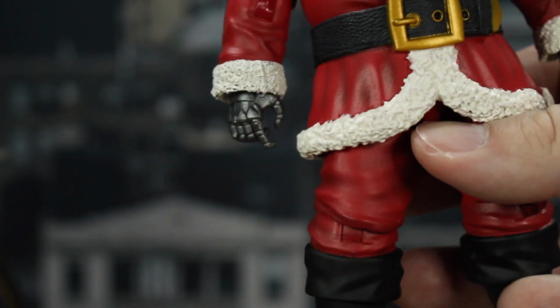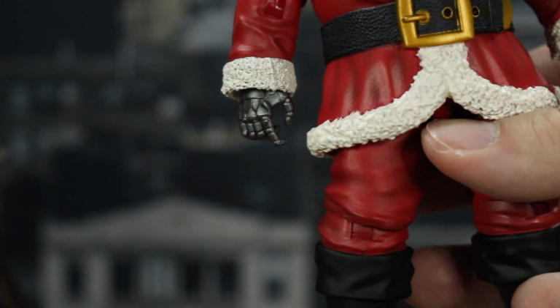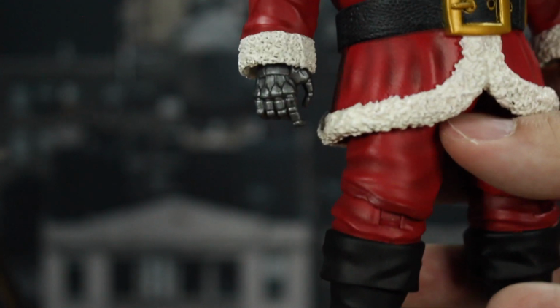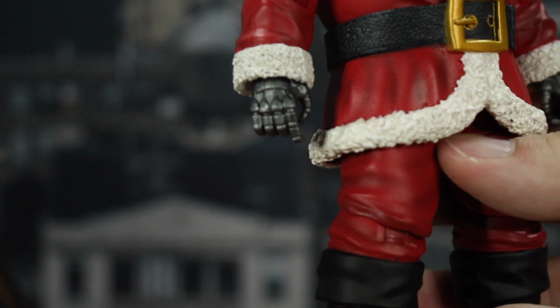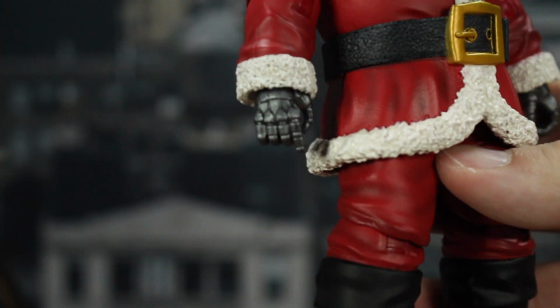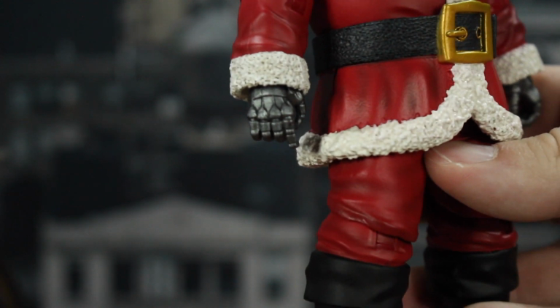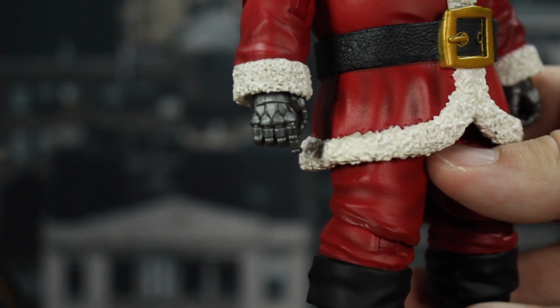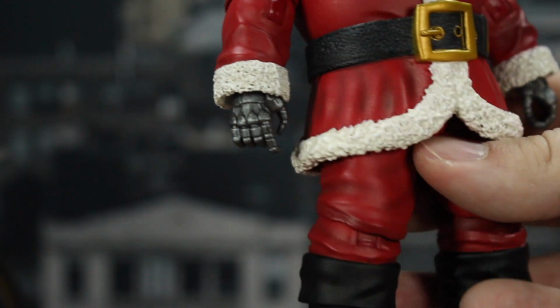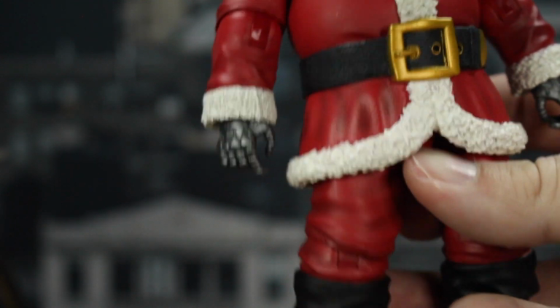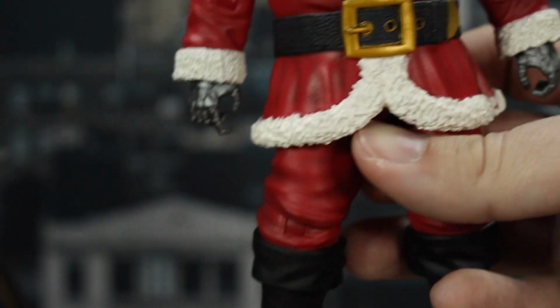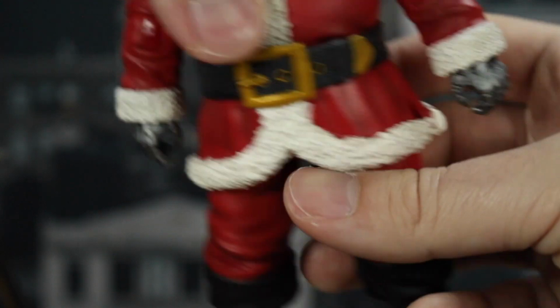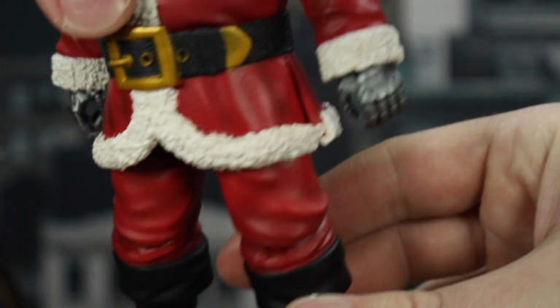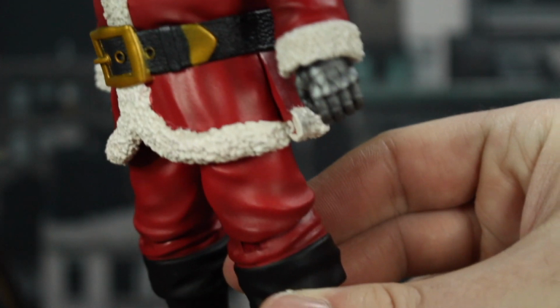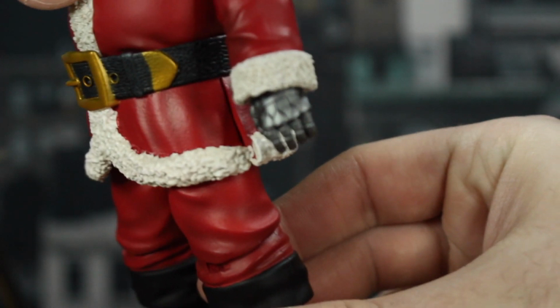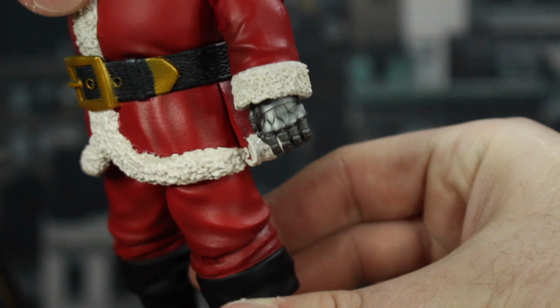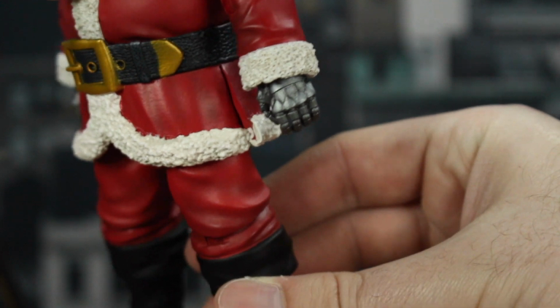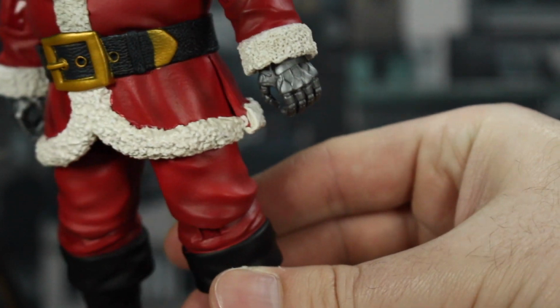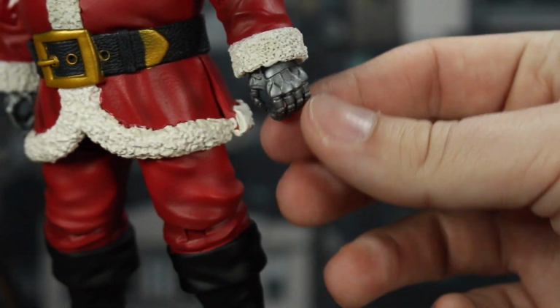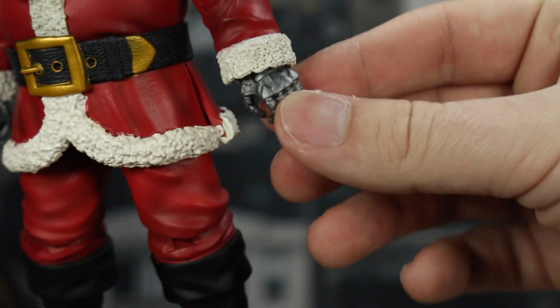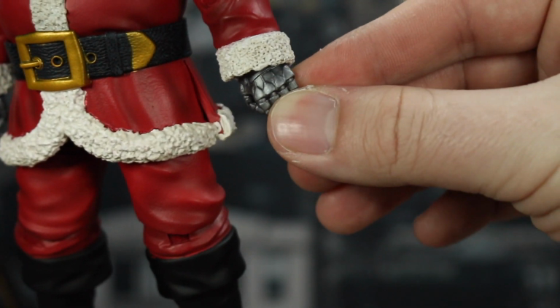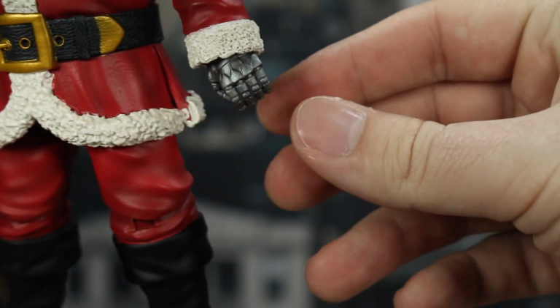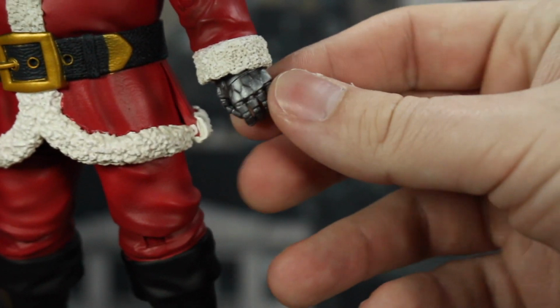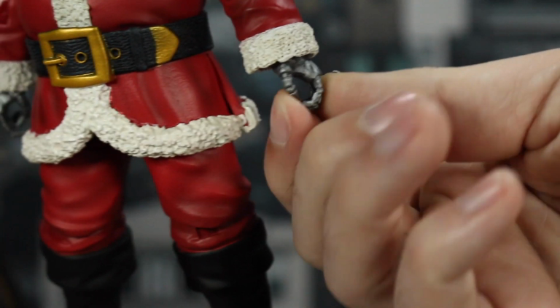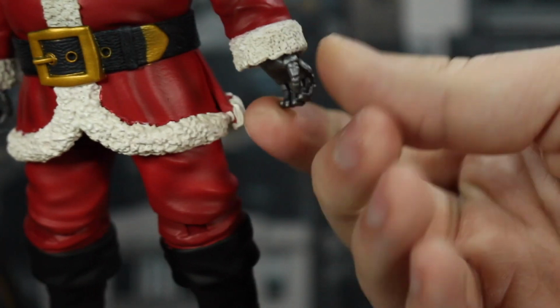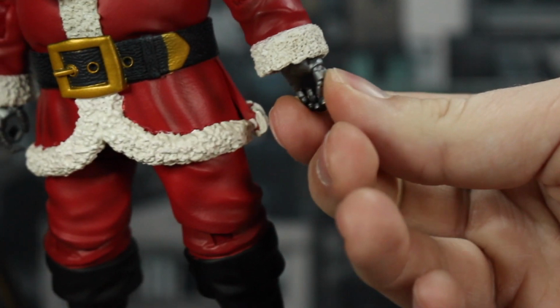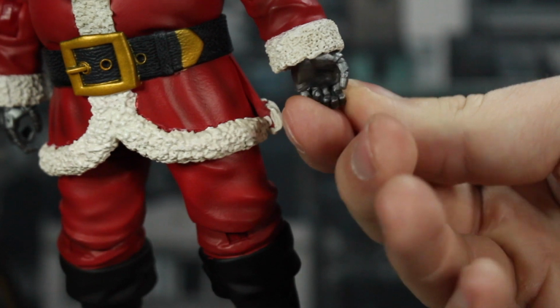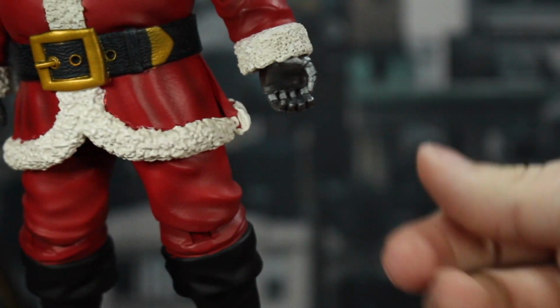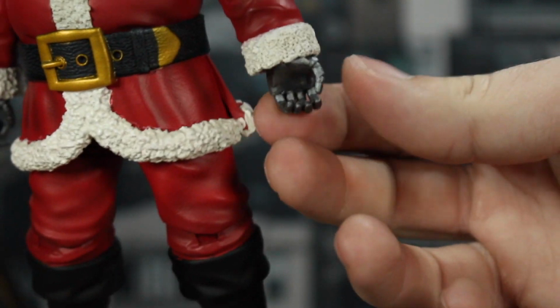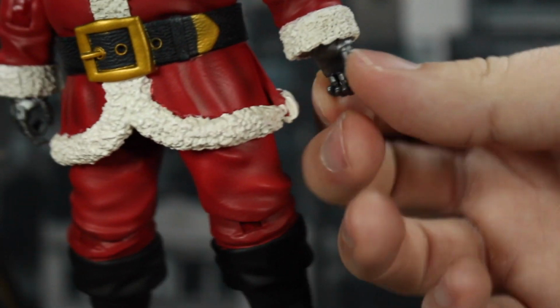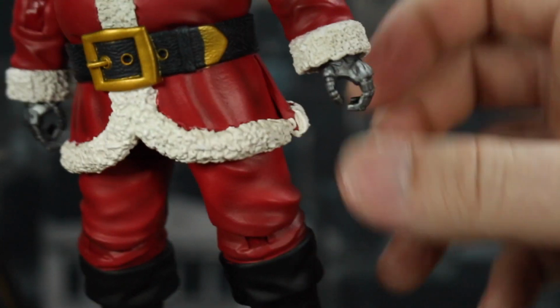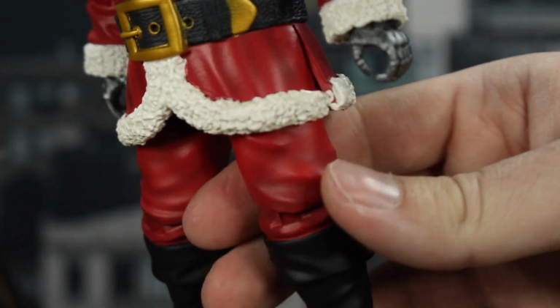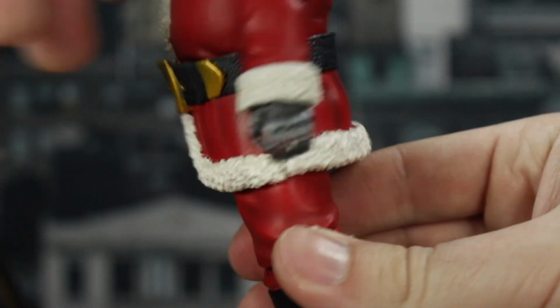Robo Santa does have different hands — a trigger finger hand with some great sculpt, and then just a gripping hand. Sadly, spoiler alert, you don't get more hands, and I don't know if you can switch them out. I might try later.